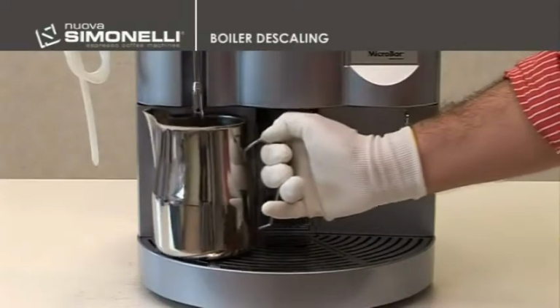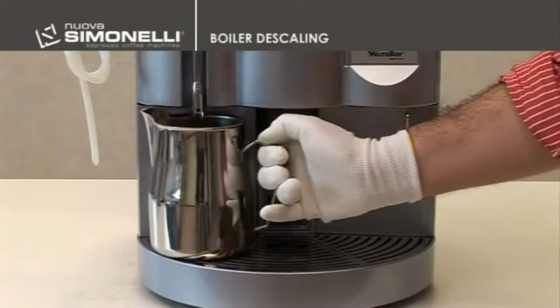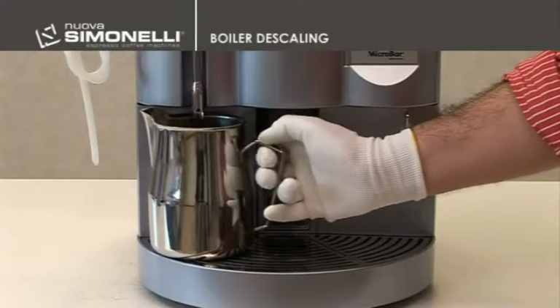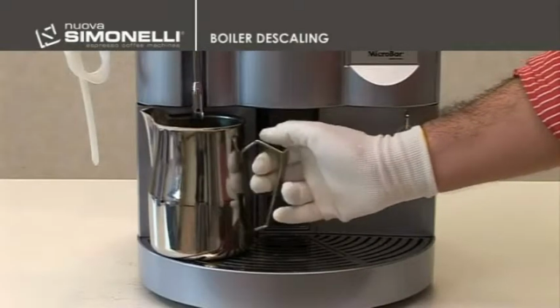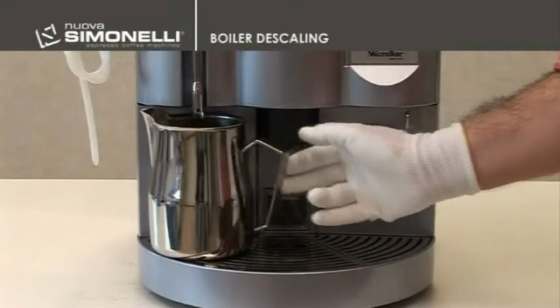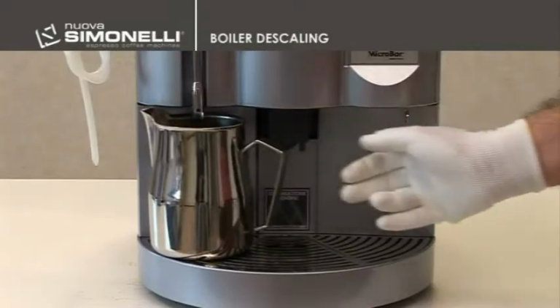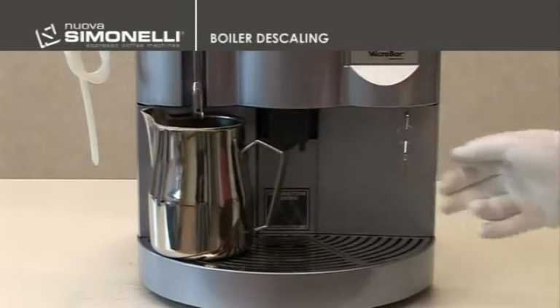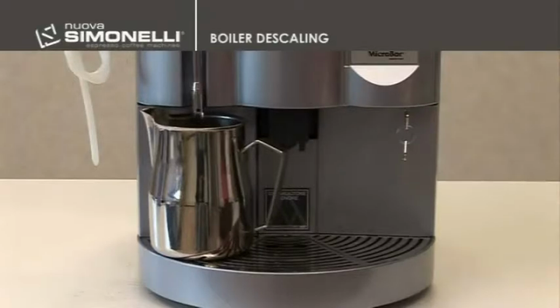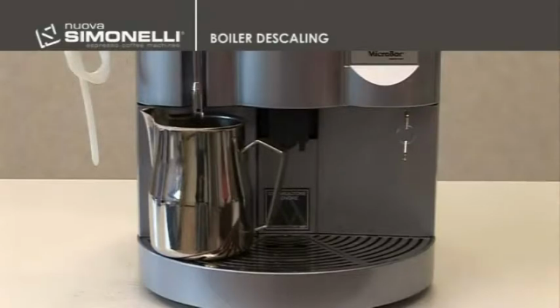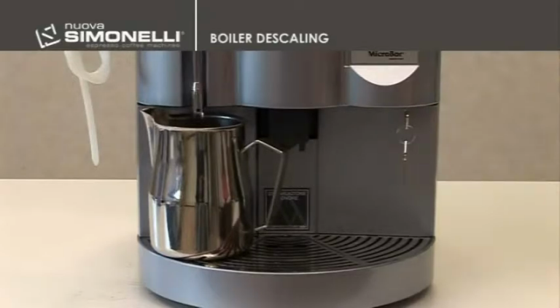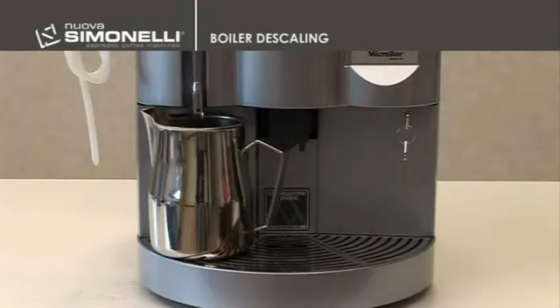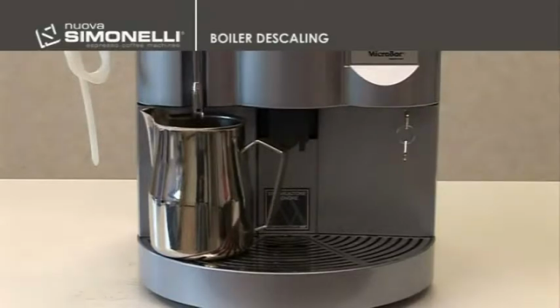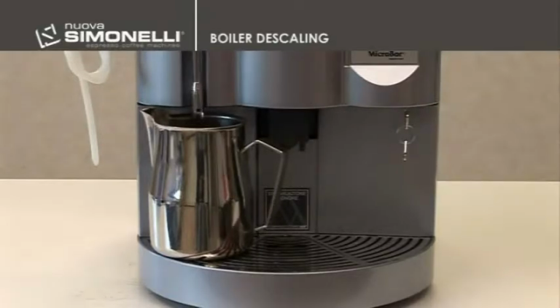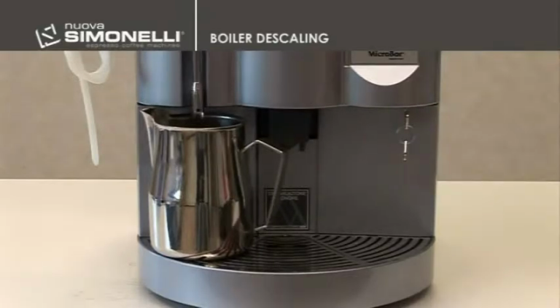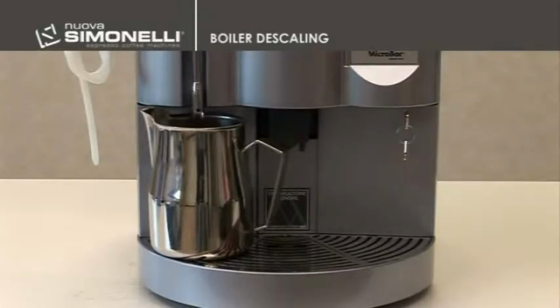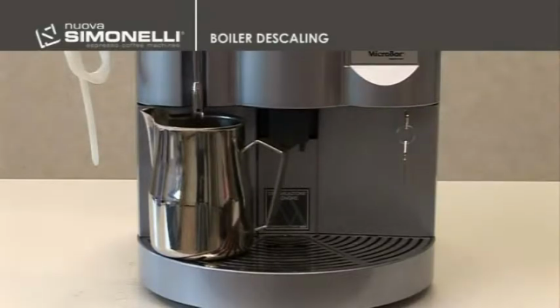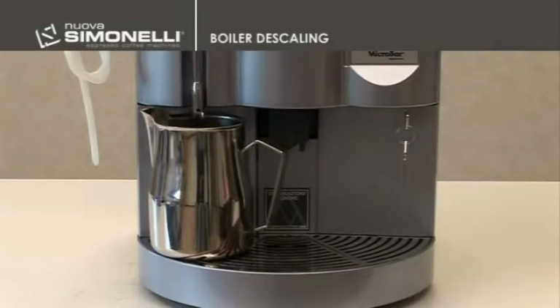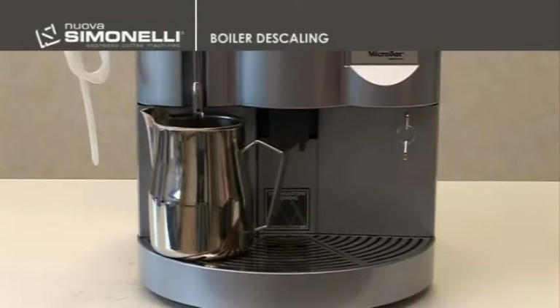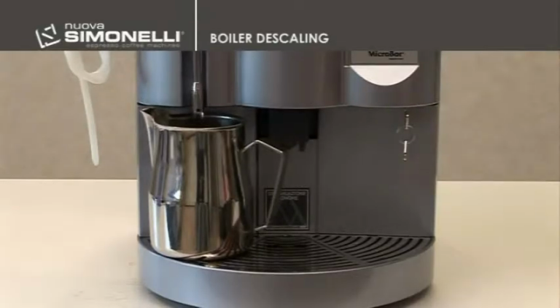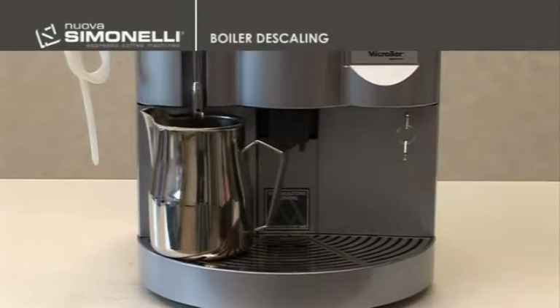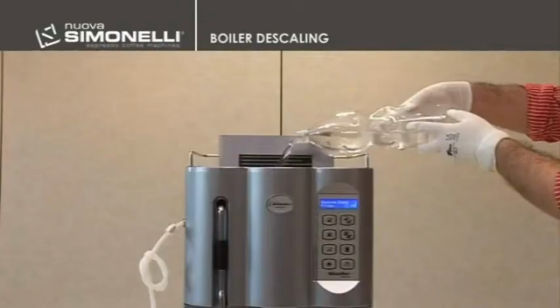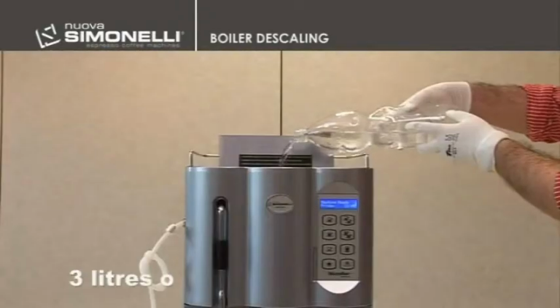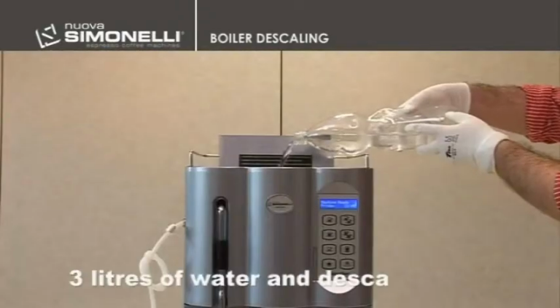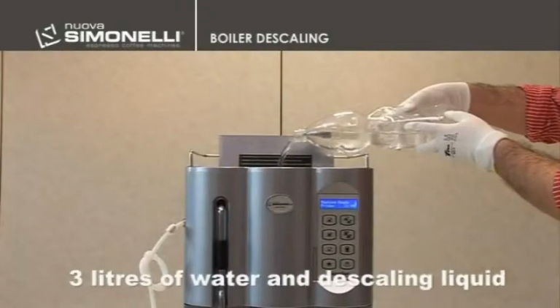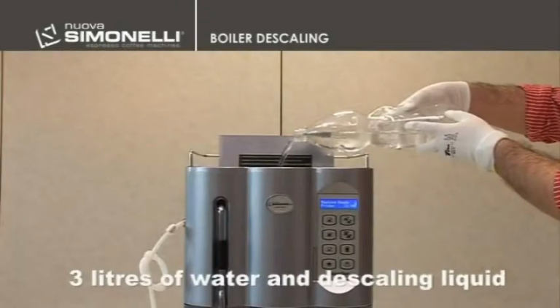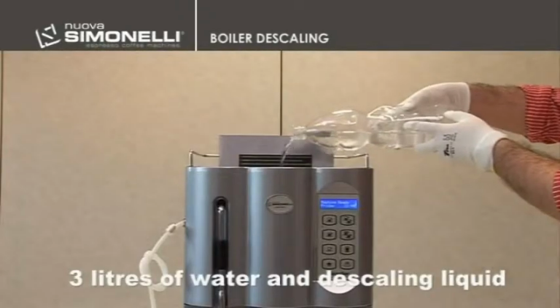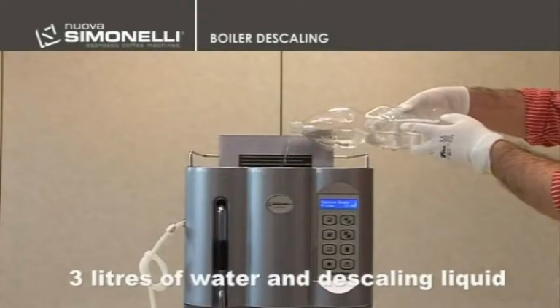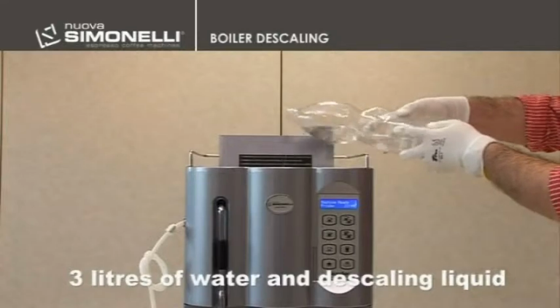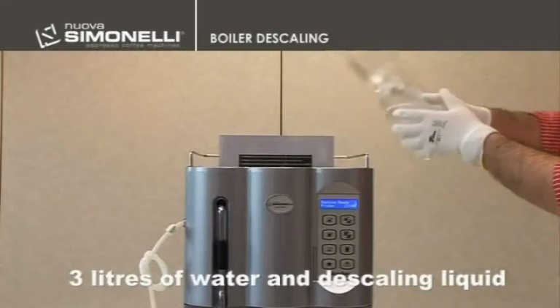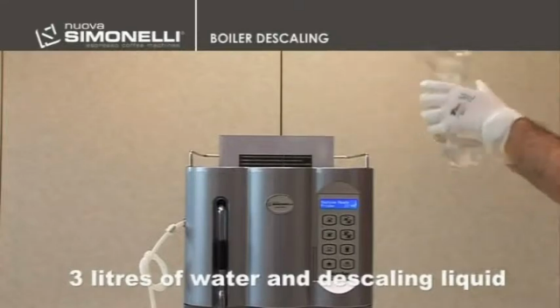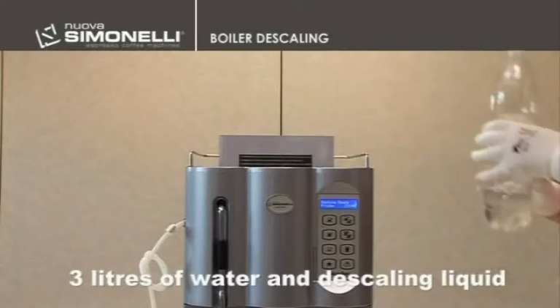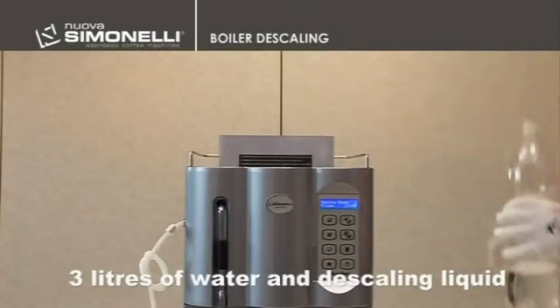In order to perform this operation, it is necessary to place a jug under the hot water wand and fill the tank with about 3 litres of water and descaling liquid.